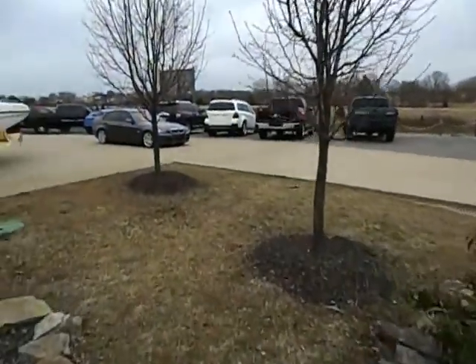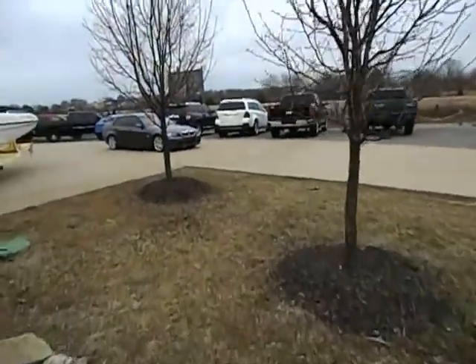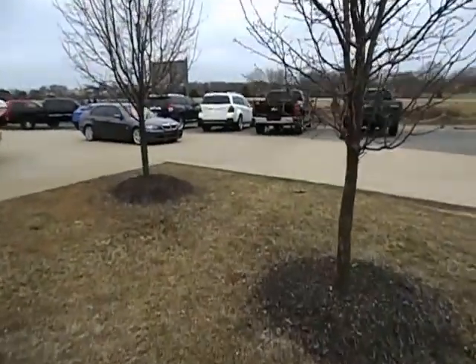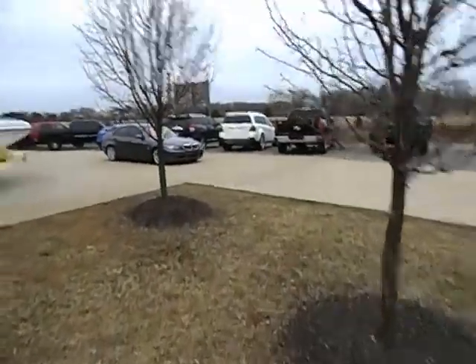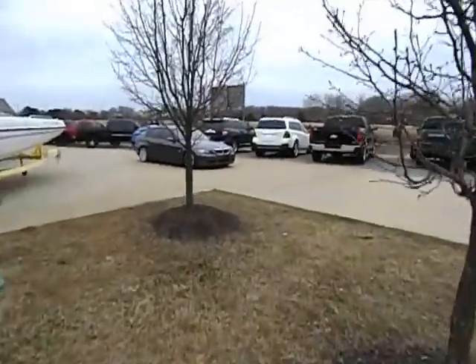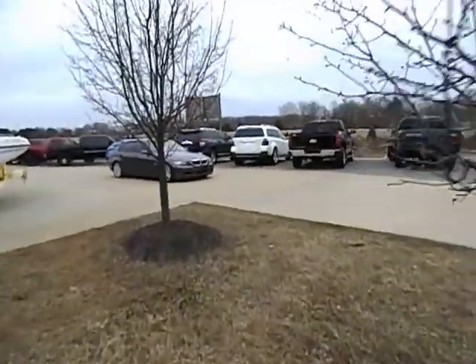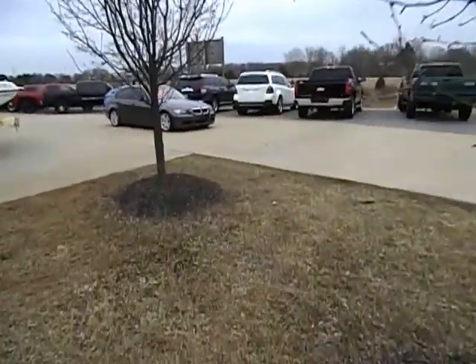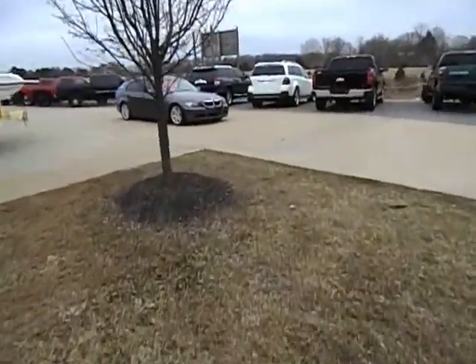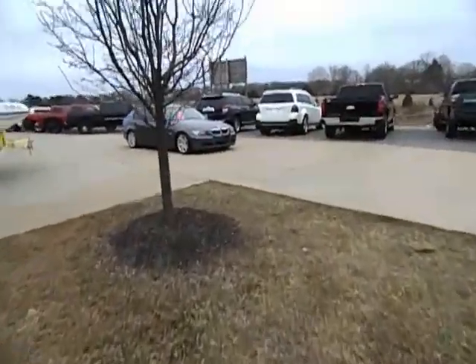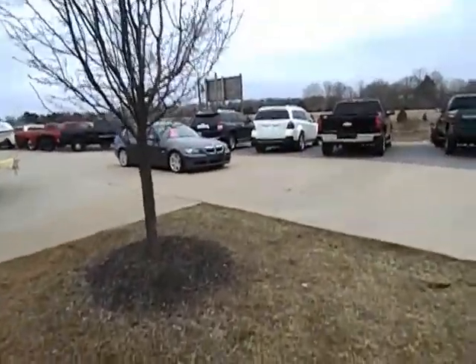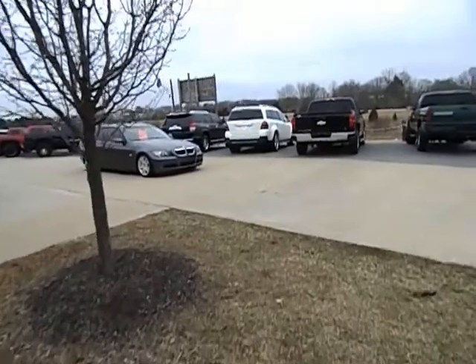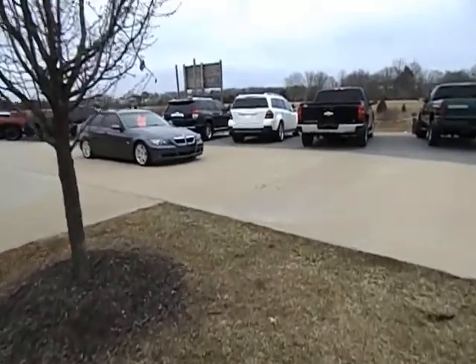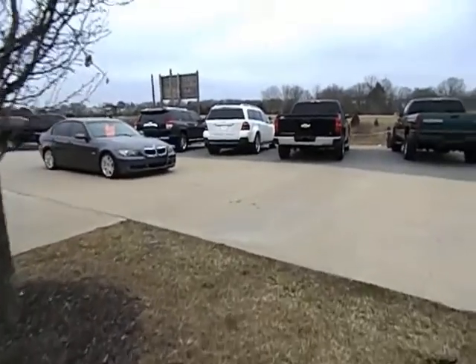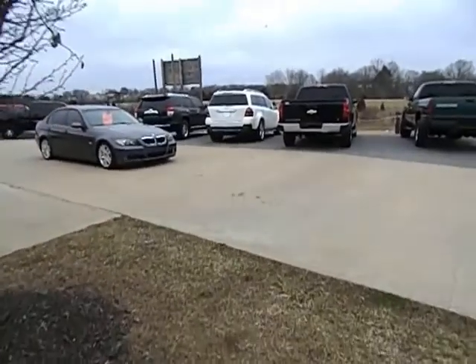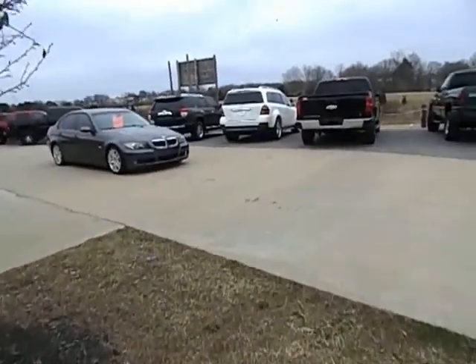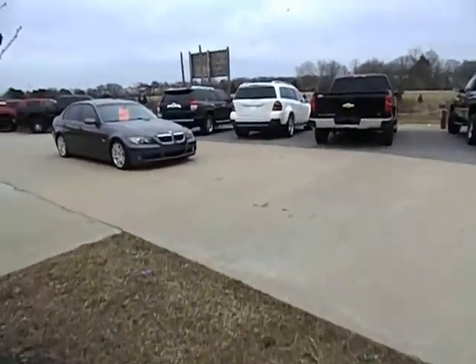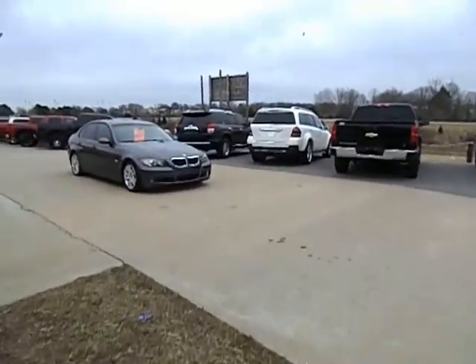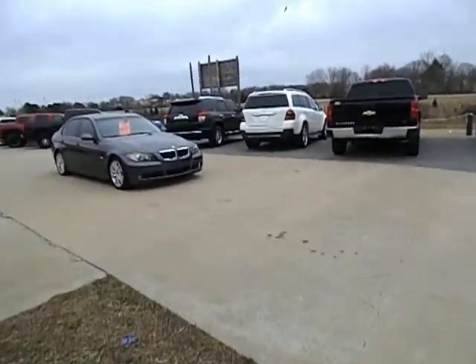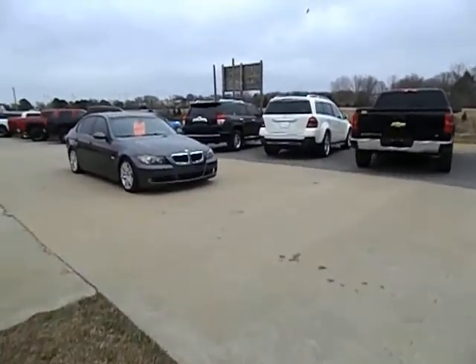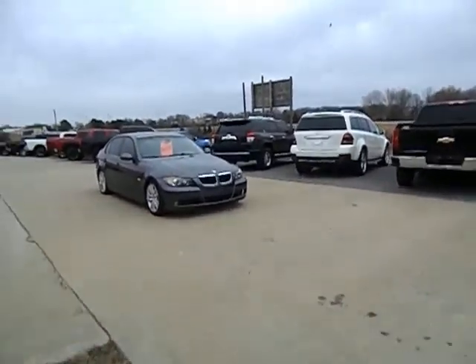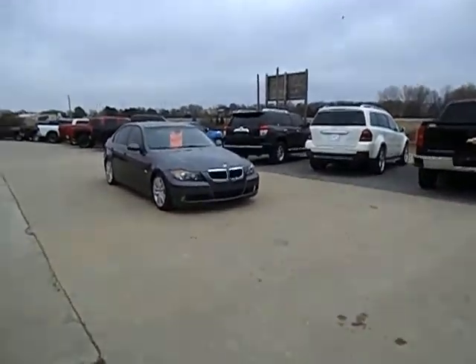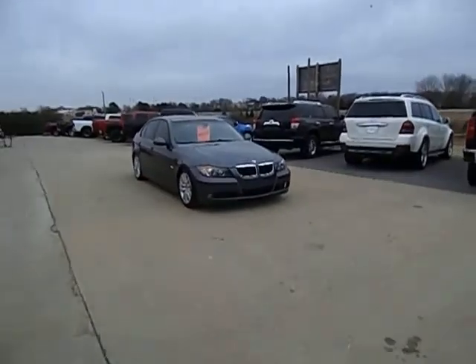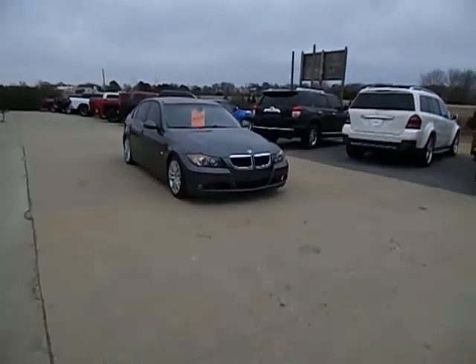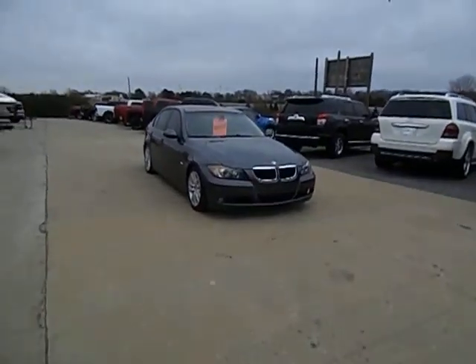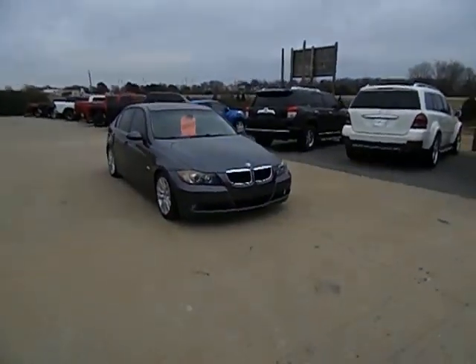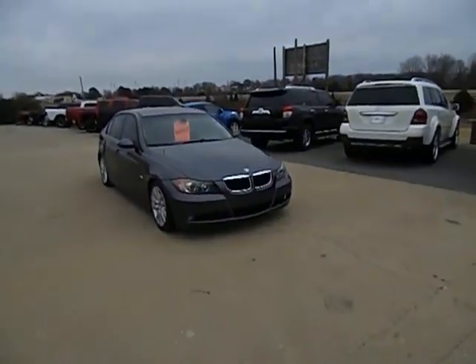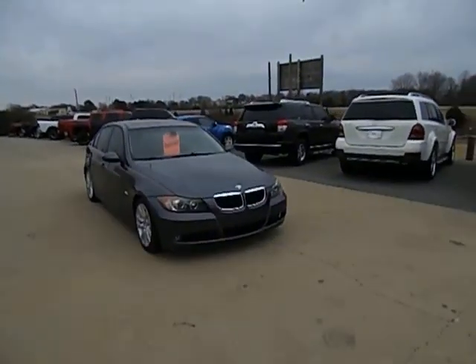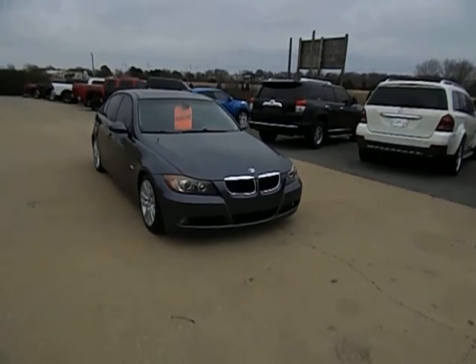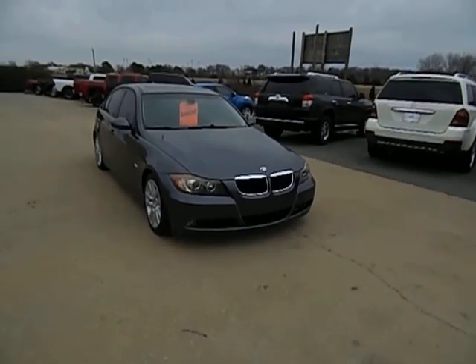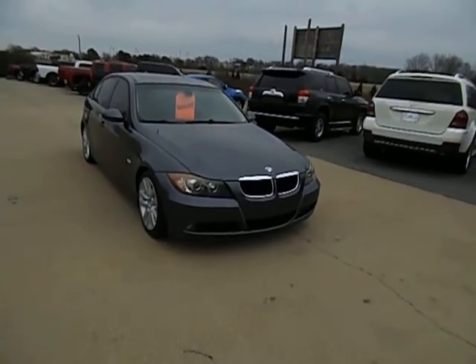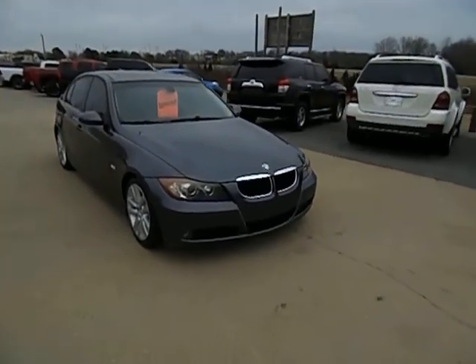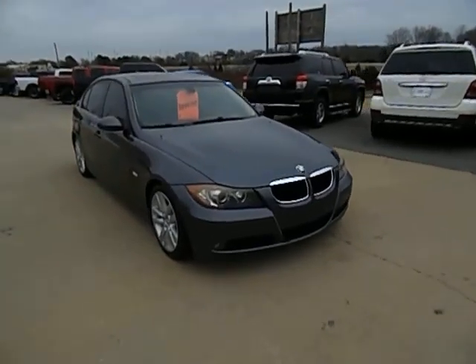Today I'm doing a quick video on this 2008 BMW 328i, 4-door sedan — beautiful, beautiful car — with only 122,000 original miles.